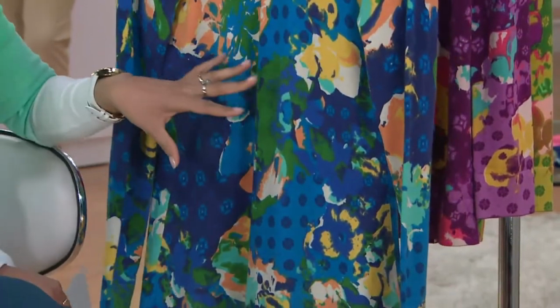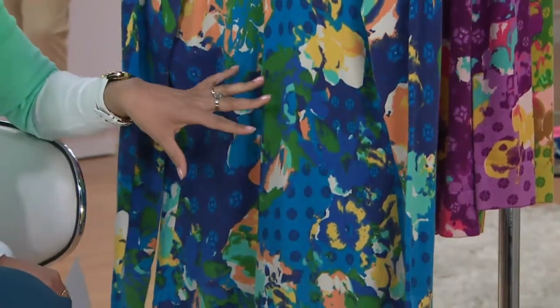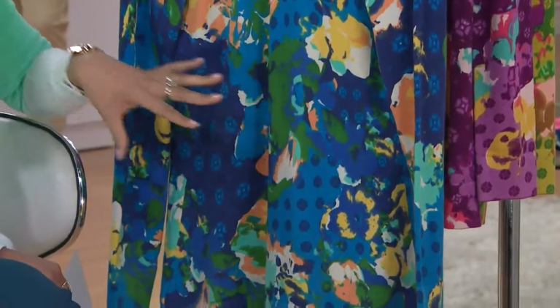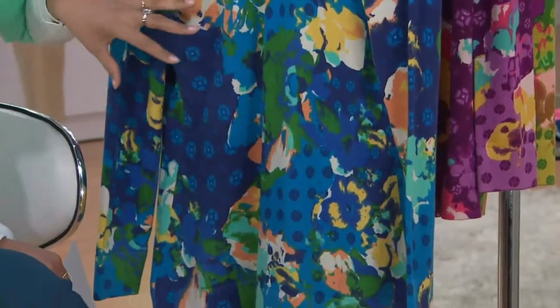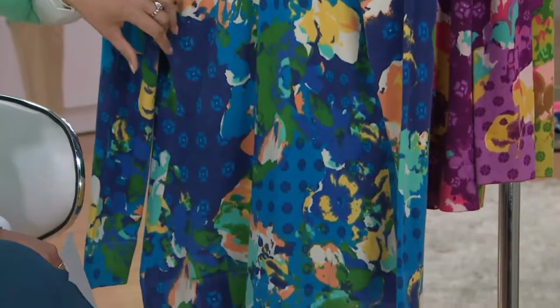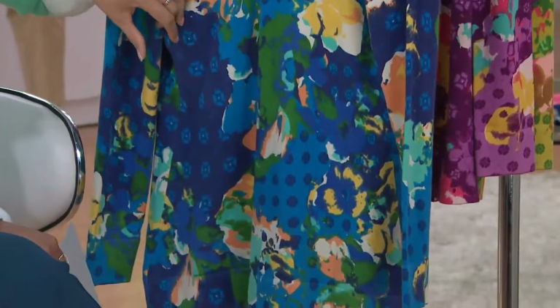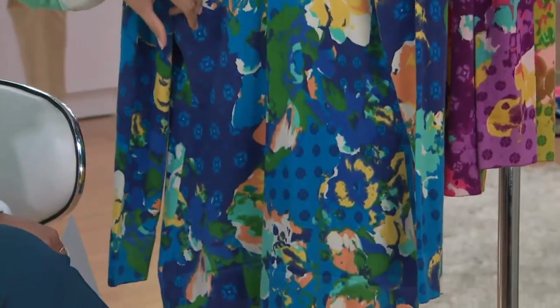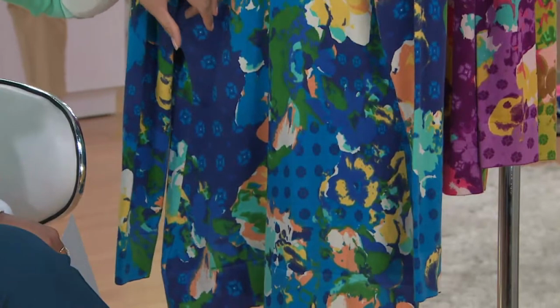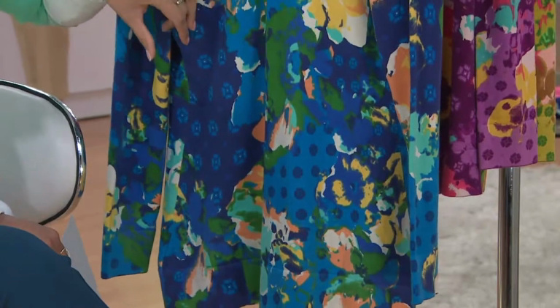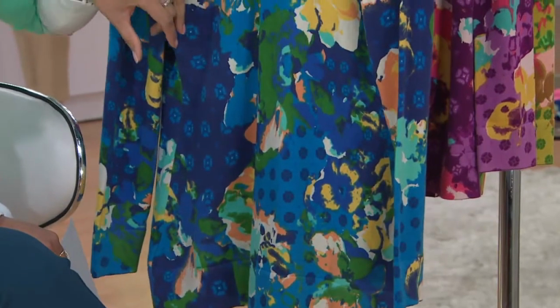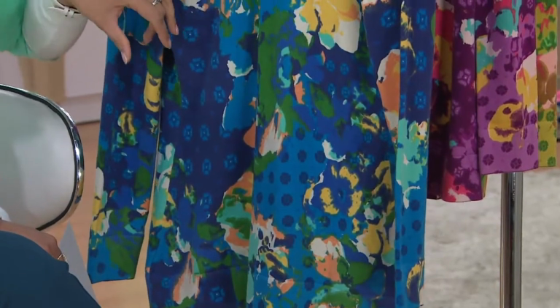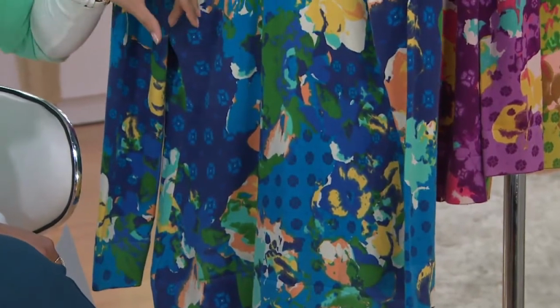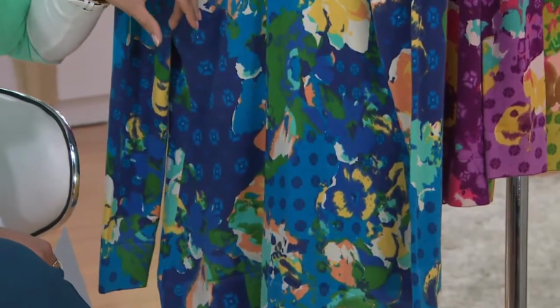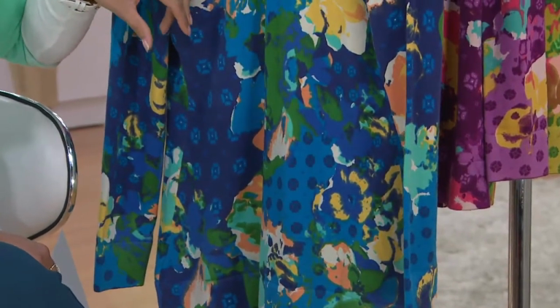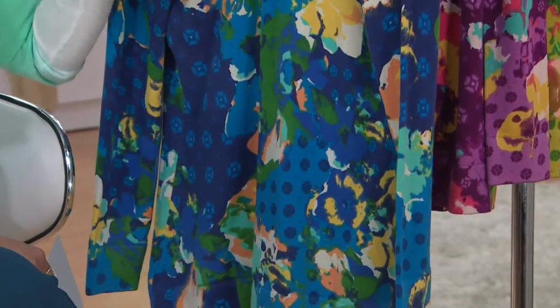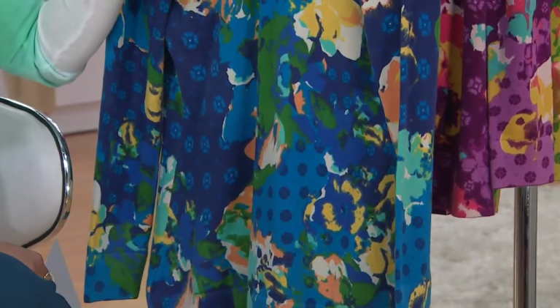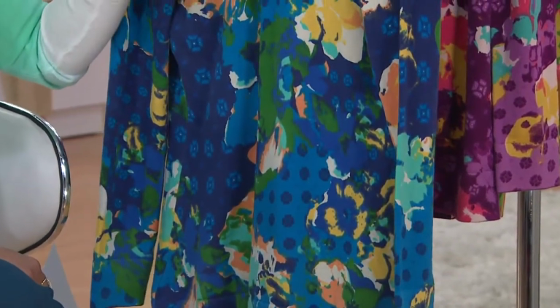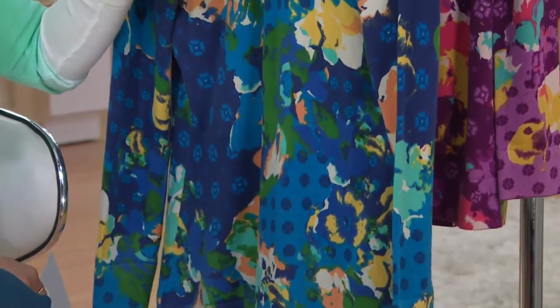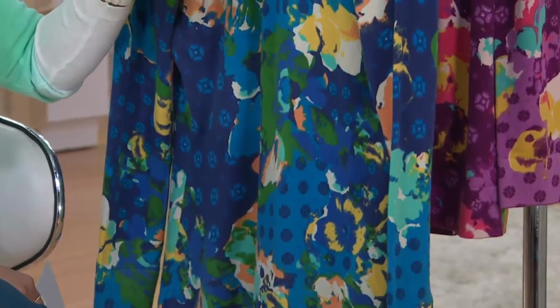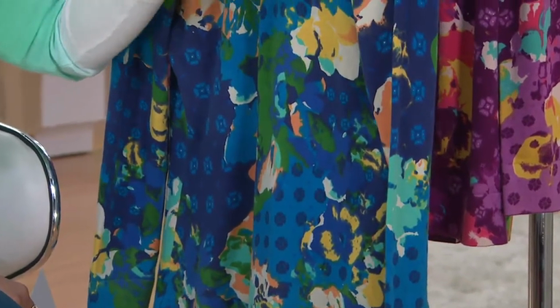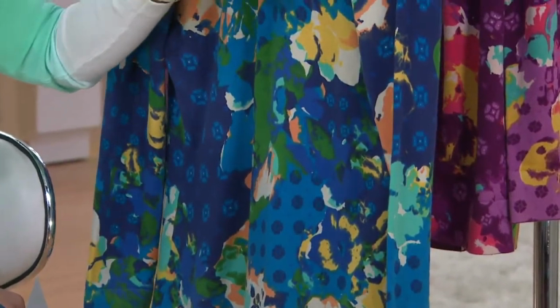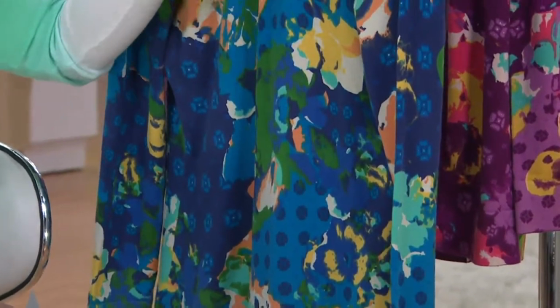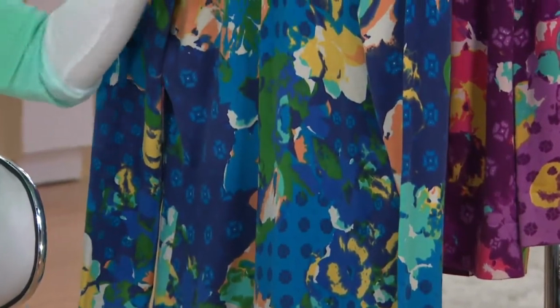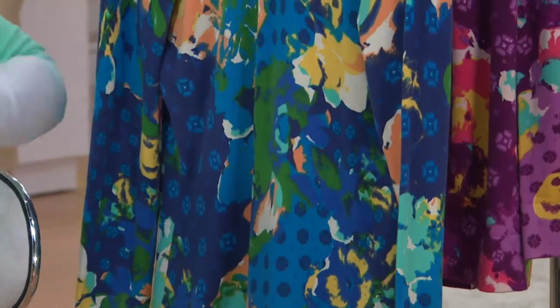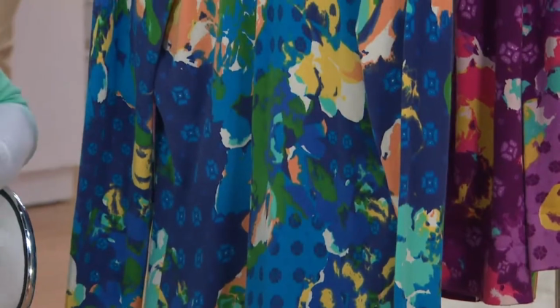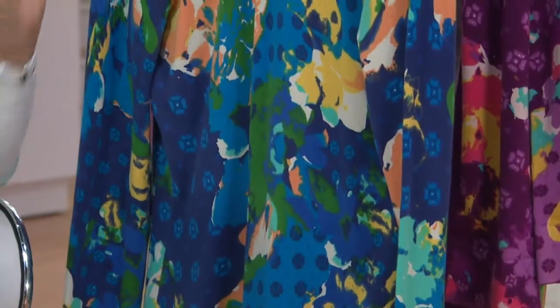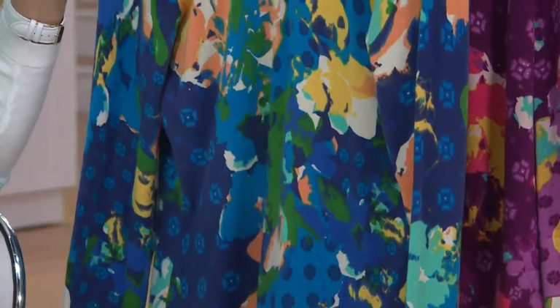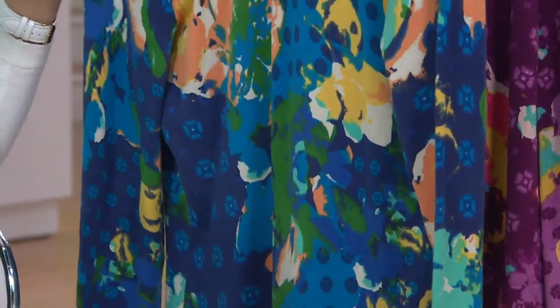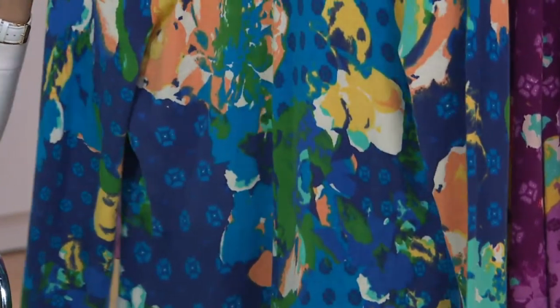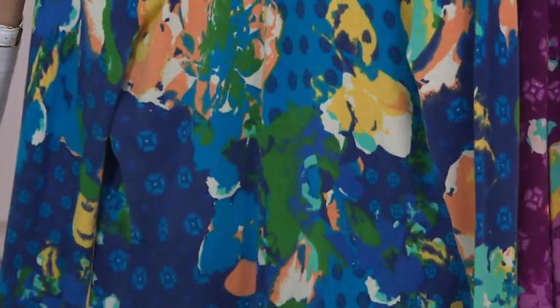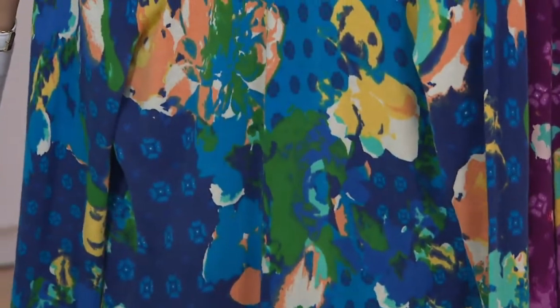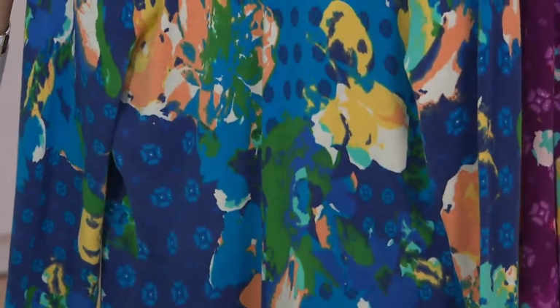This navy features a little bit of tangerine, some golden yellow, a little bit of turquoise, a little bit of lighter blue, and then the Catalina blue that we just had in the watch also picked up.